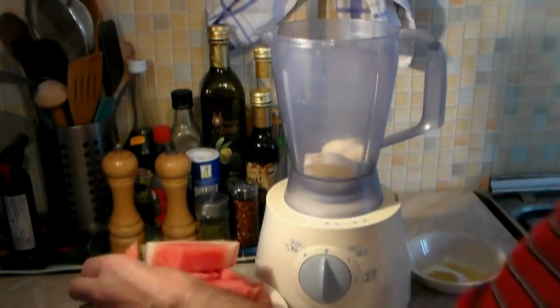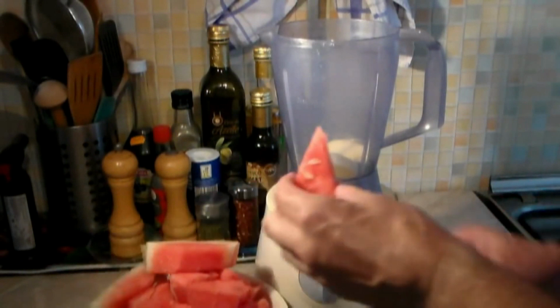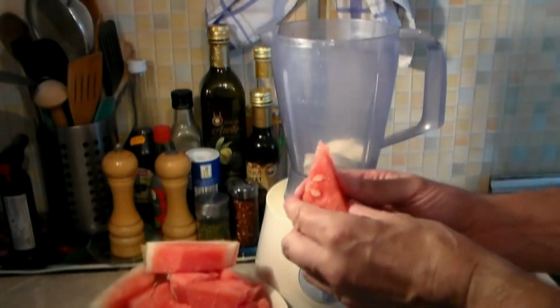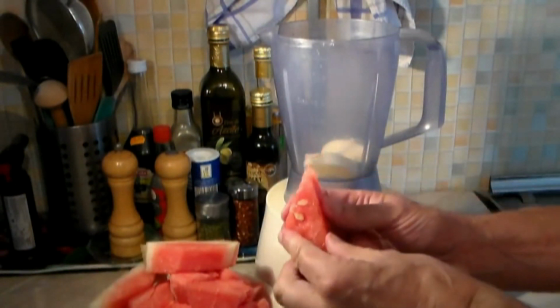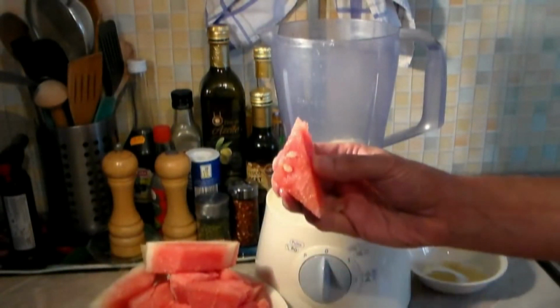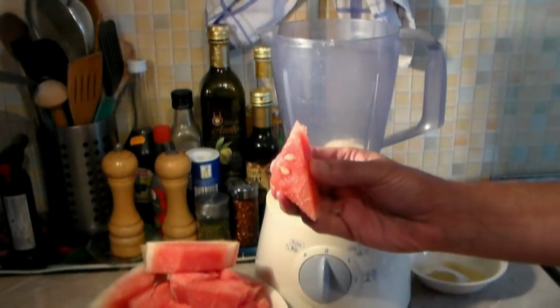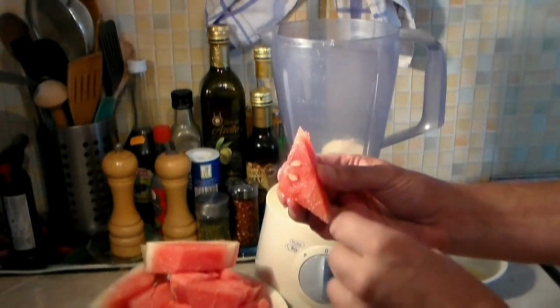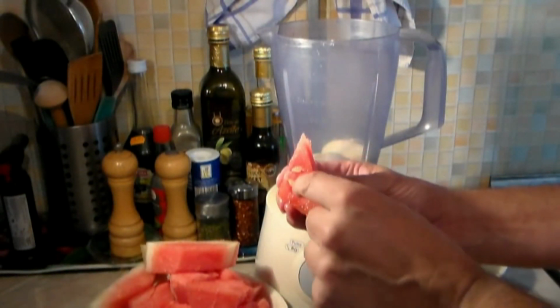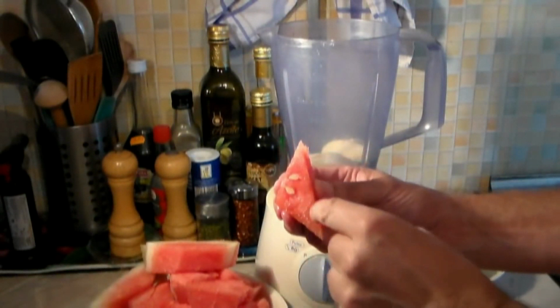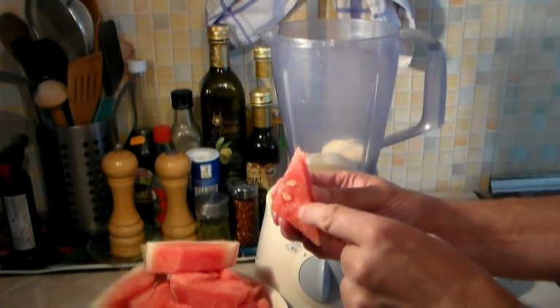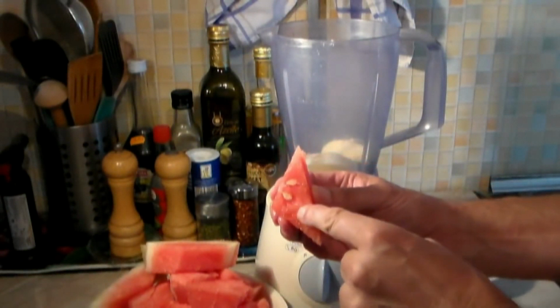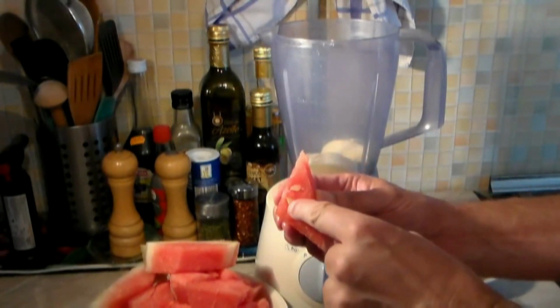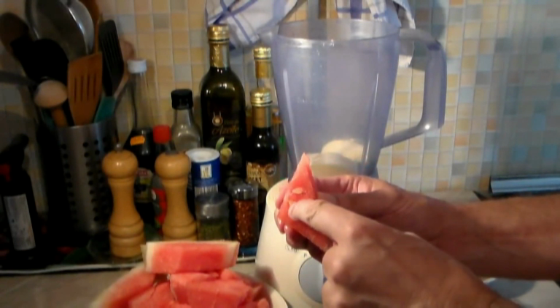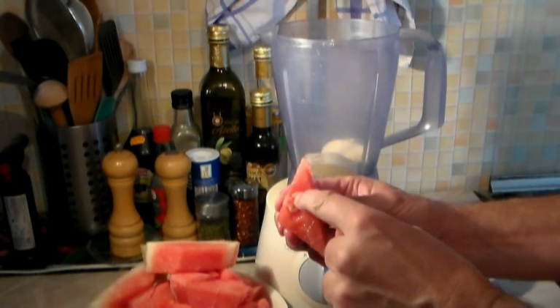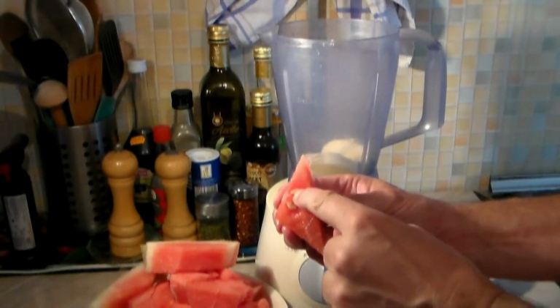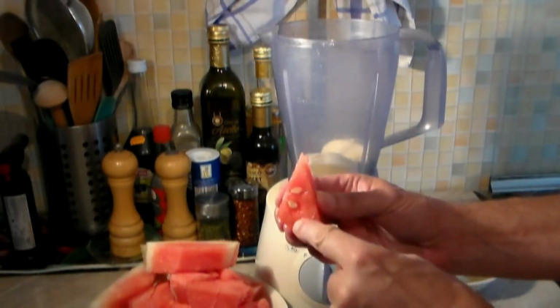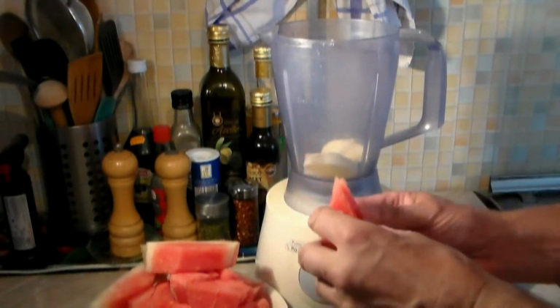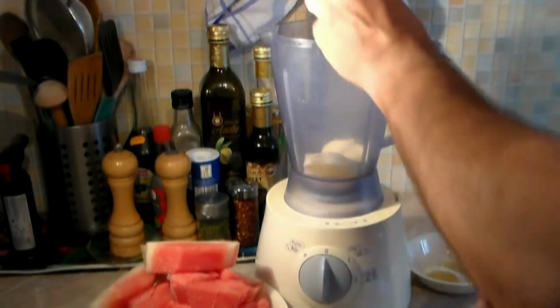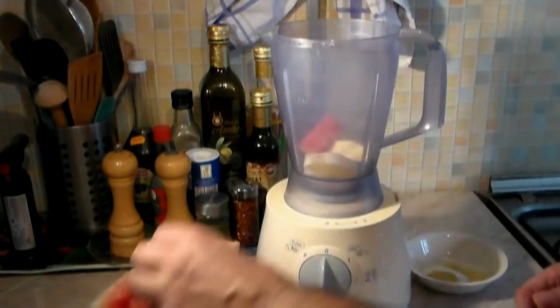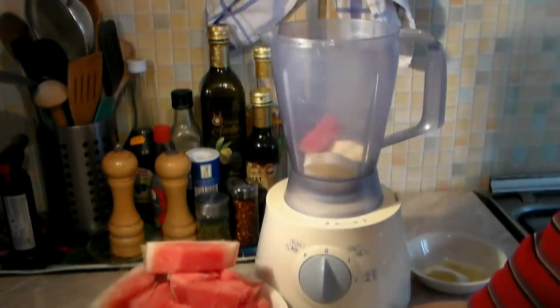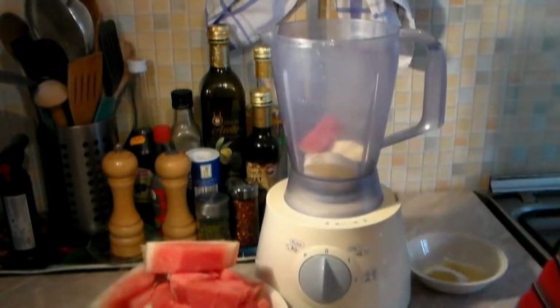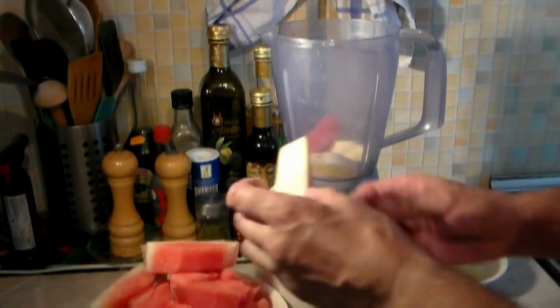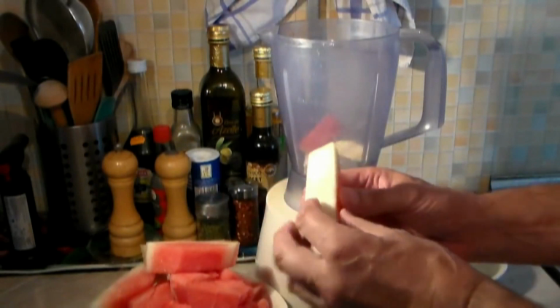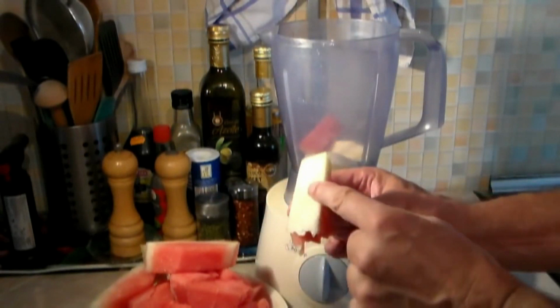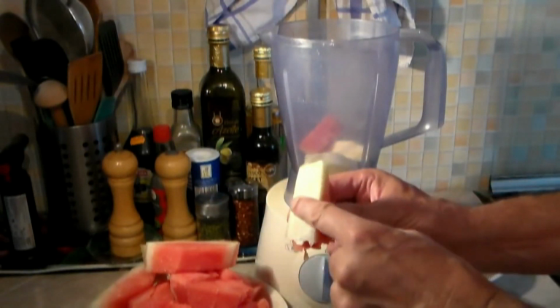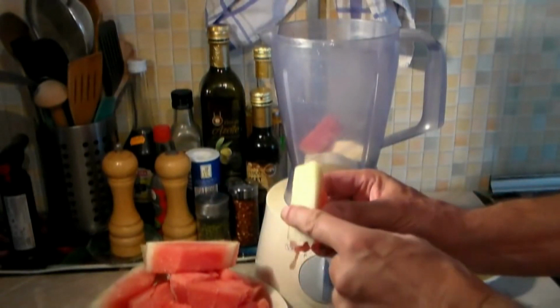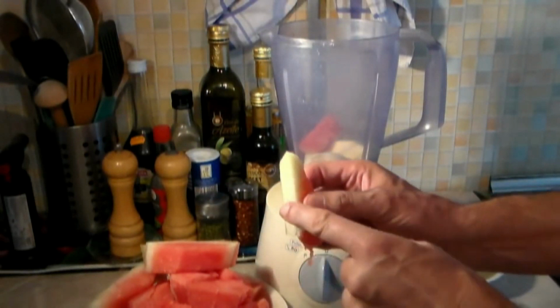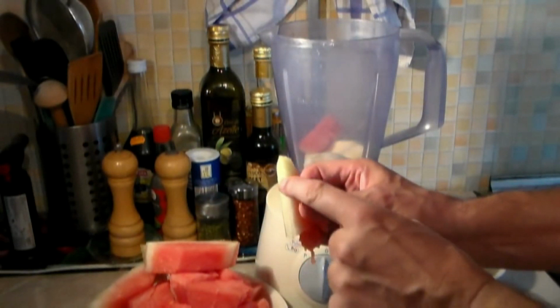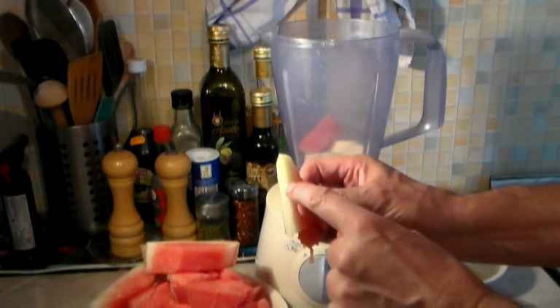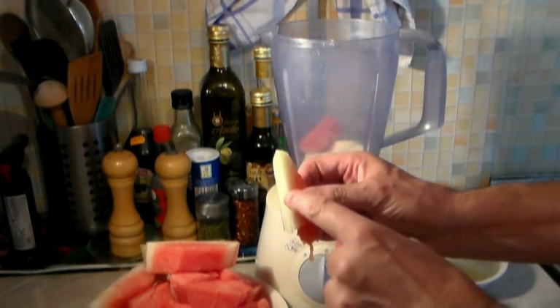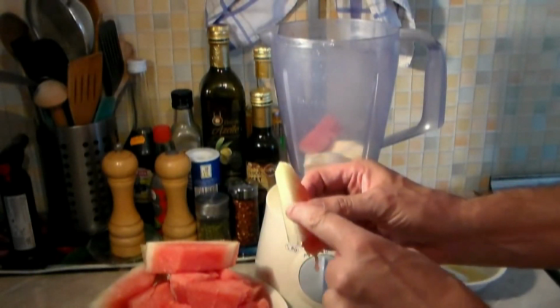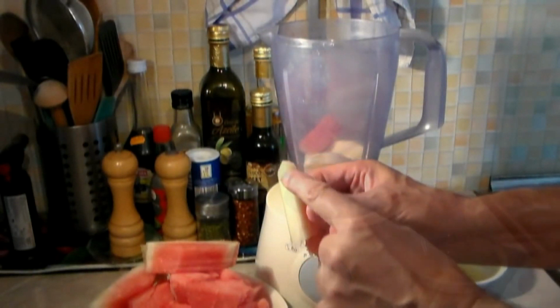Now take your watermelon pieces — take a look here, the white seeds are right here. Trust me, we need this for this recipe. Remember to keep the rind on, along with all of the white part of the watermelon.